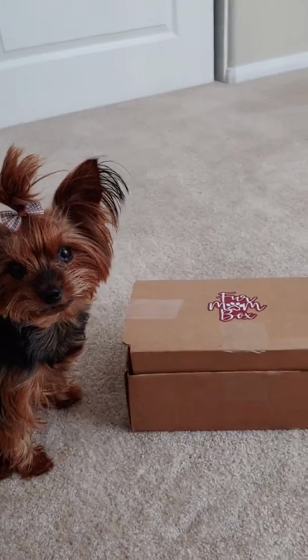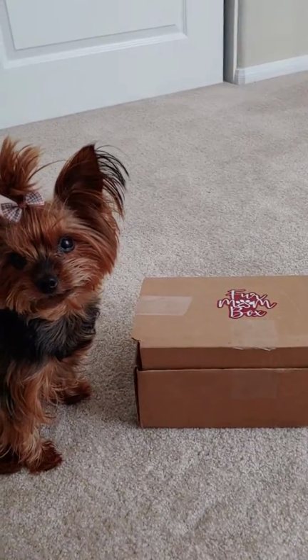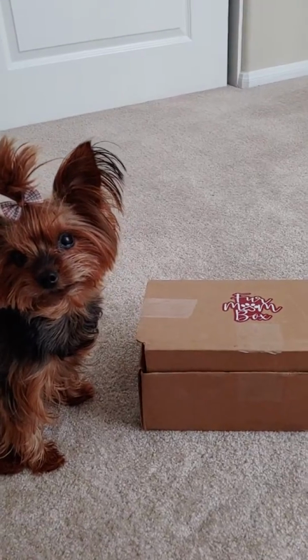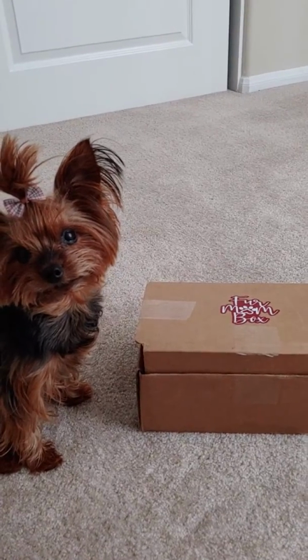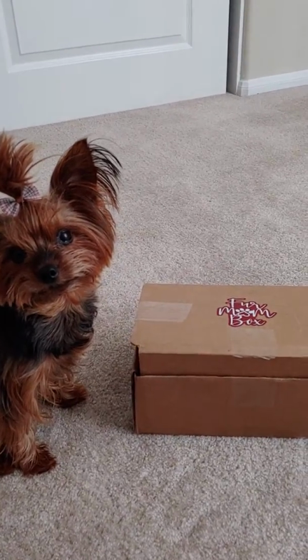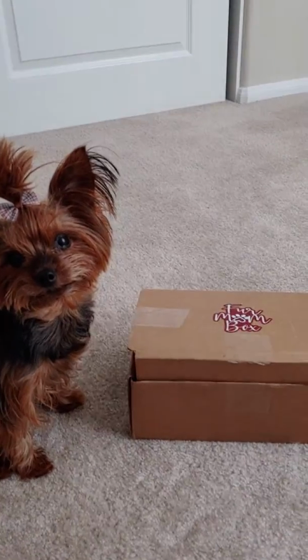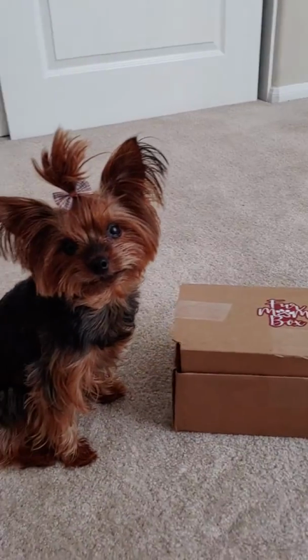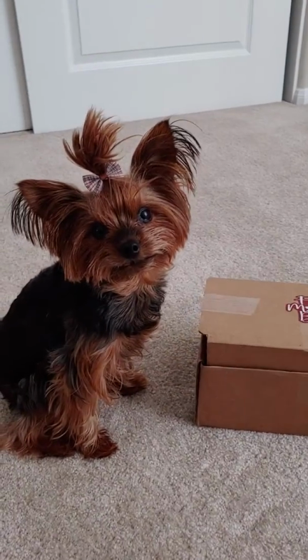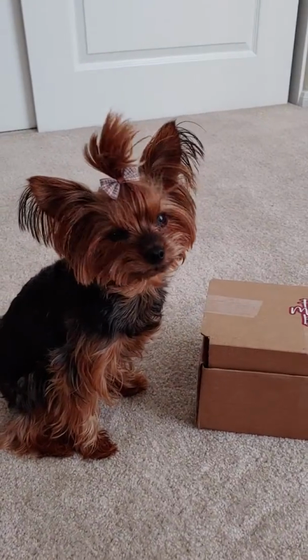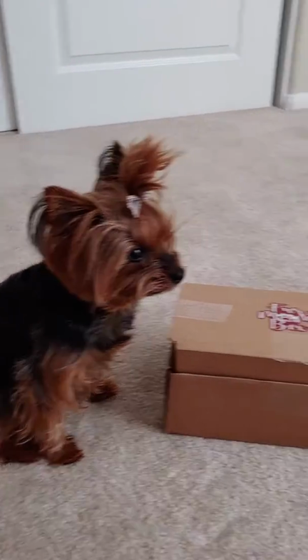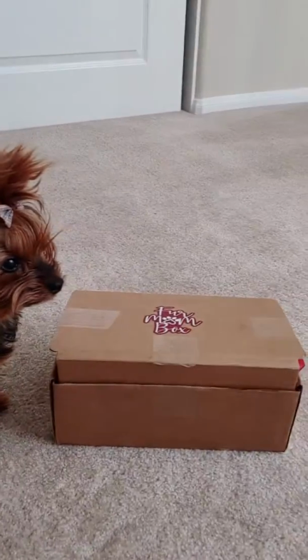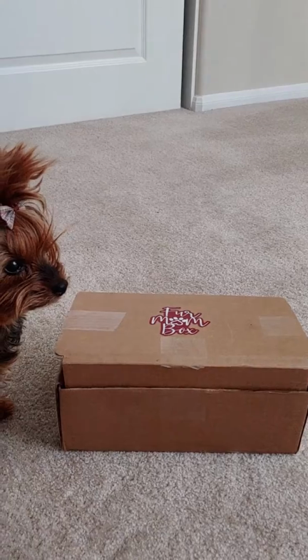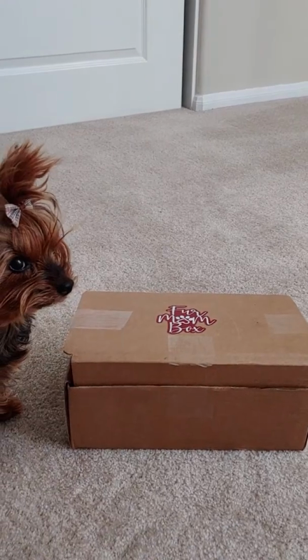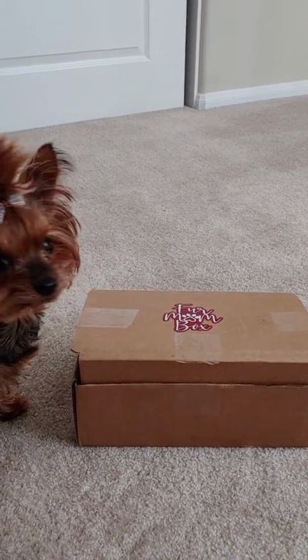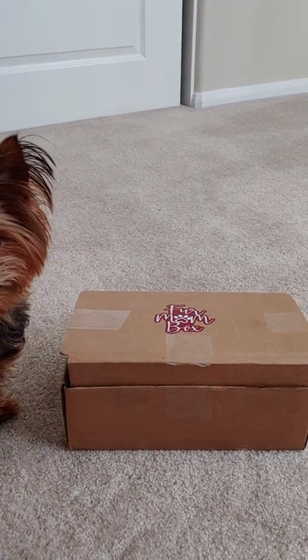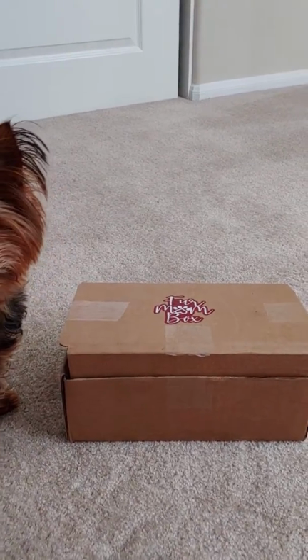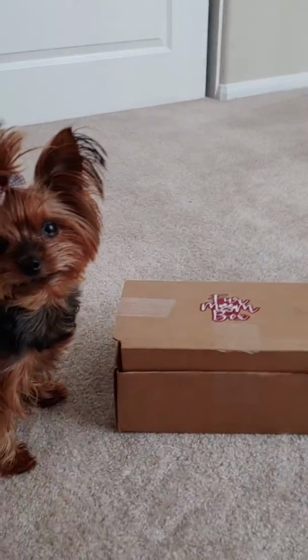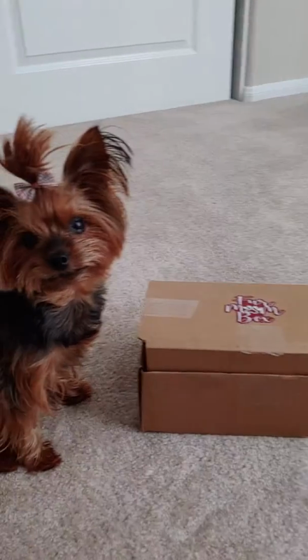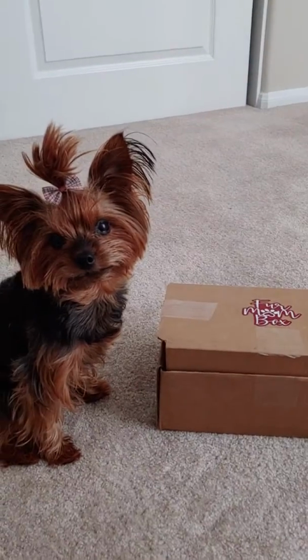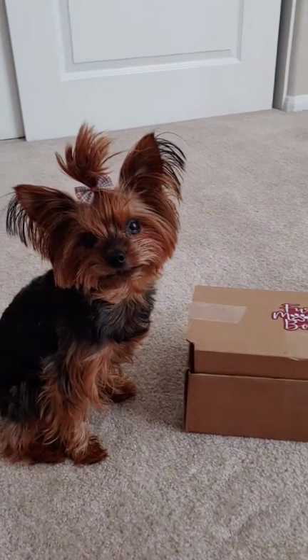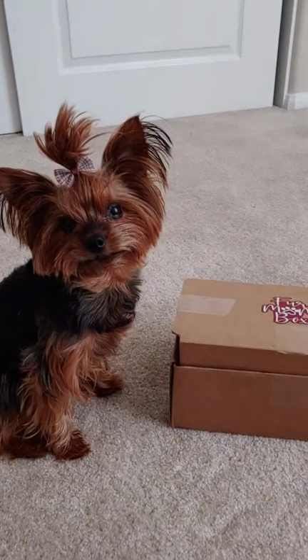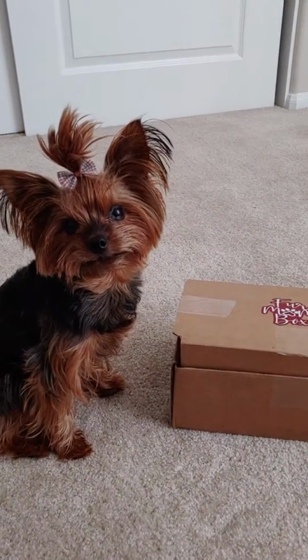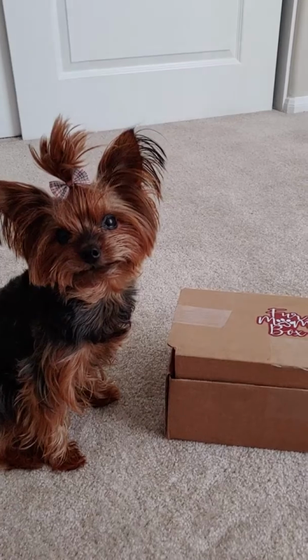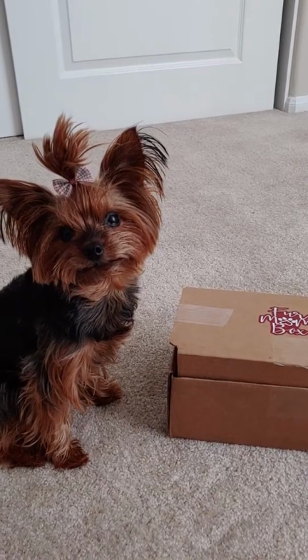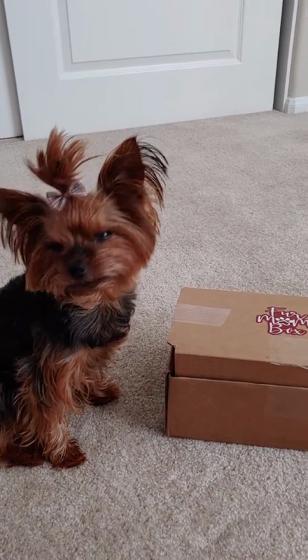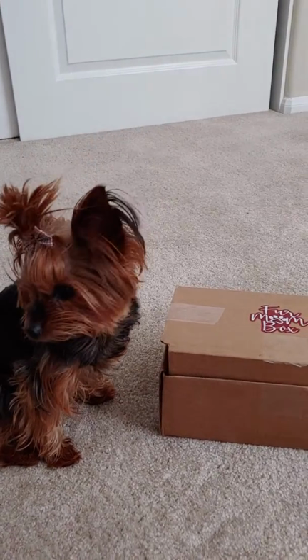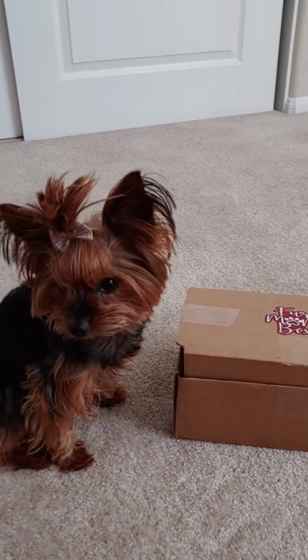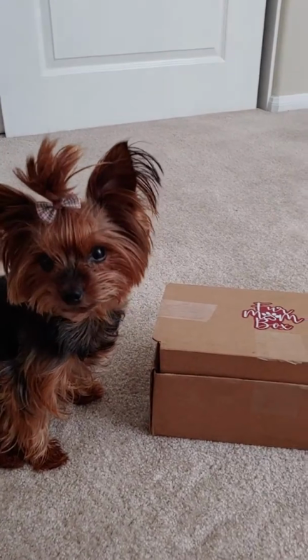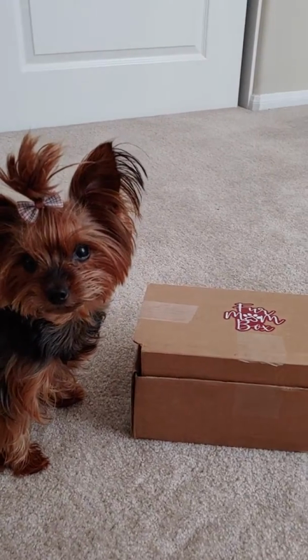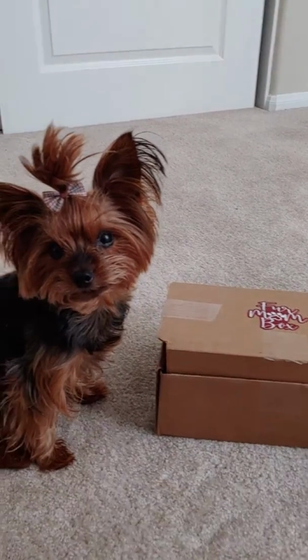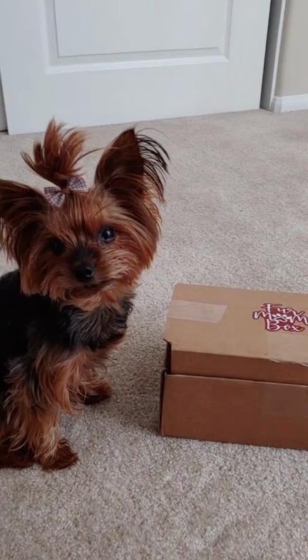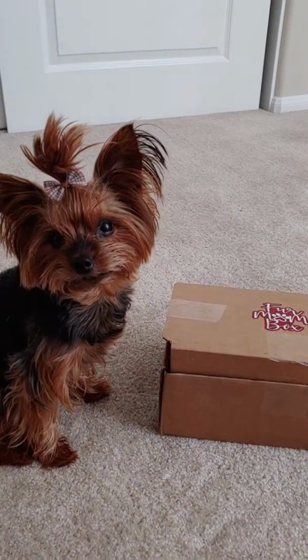Hi everybody! We're here with Lilo and we decided to do an unboxing video because it's Lilo's birthday. What do you think's in the box, Lilo?